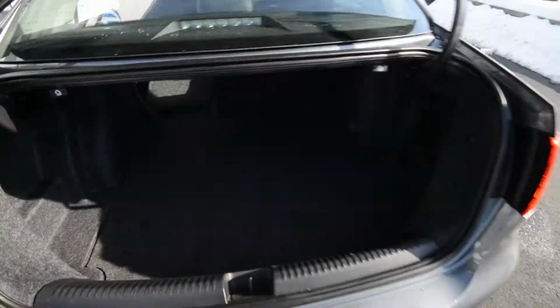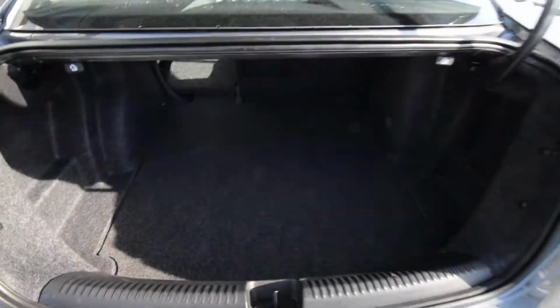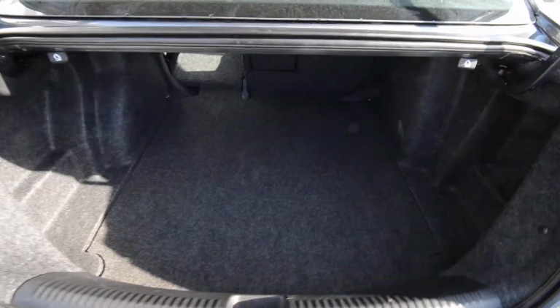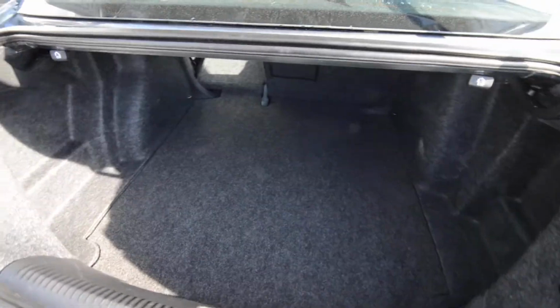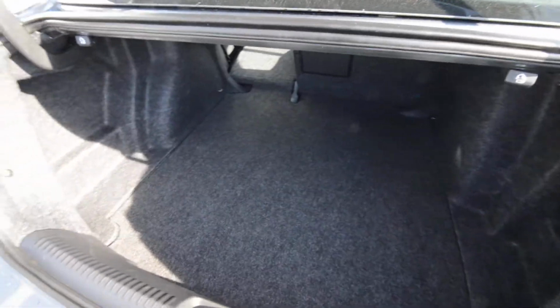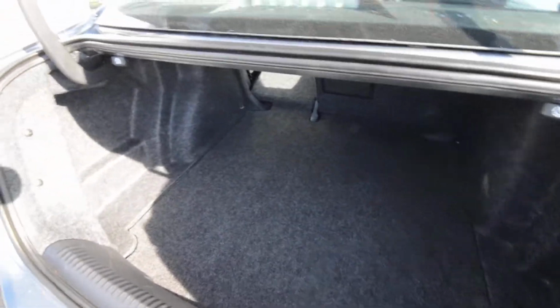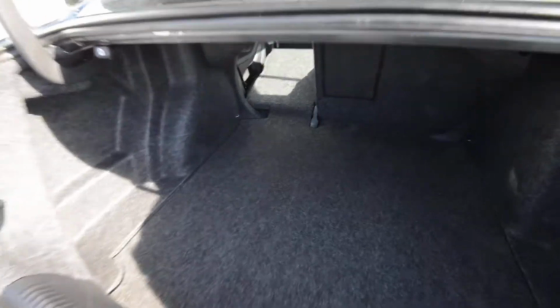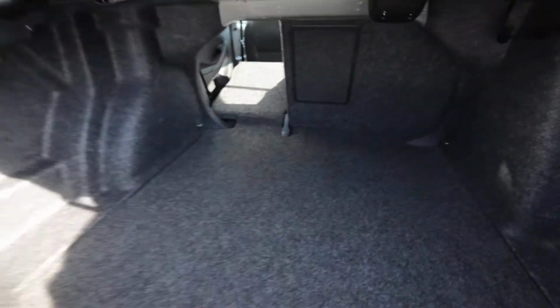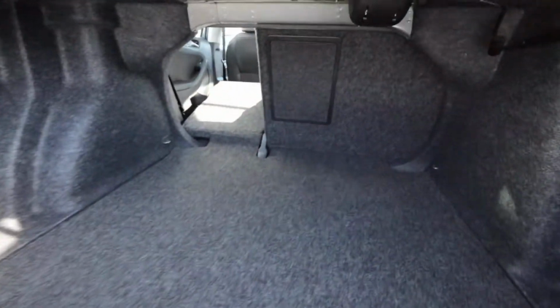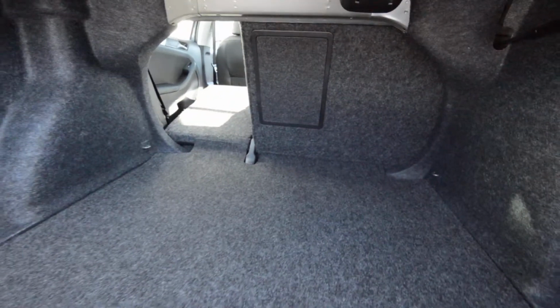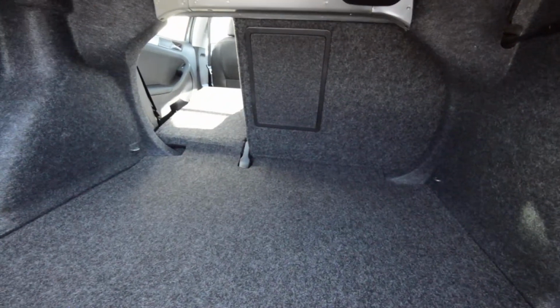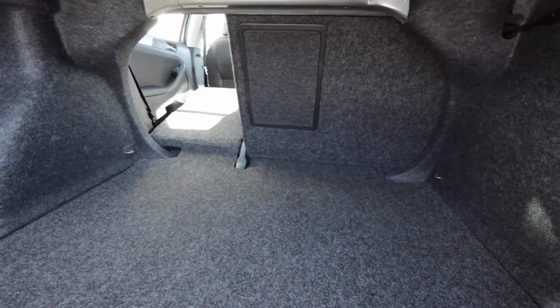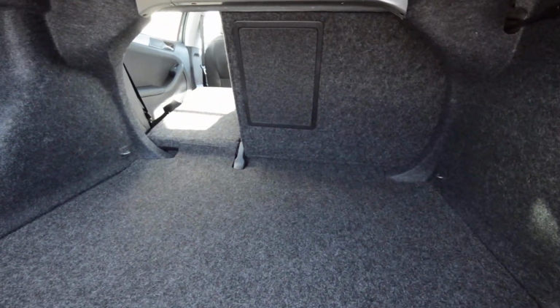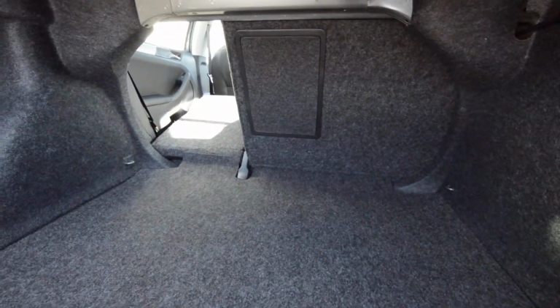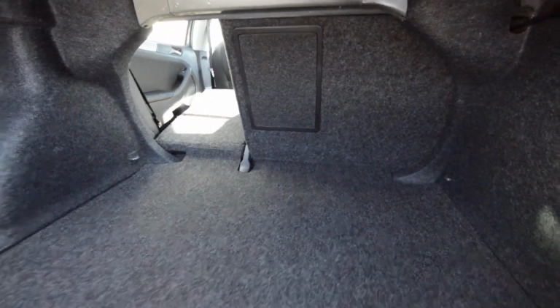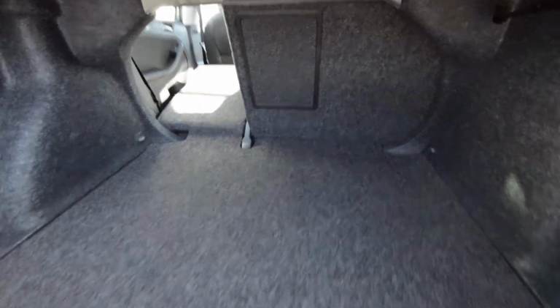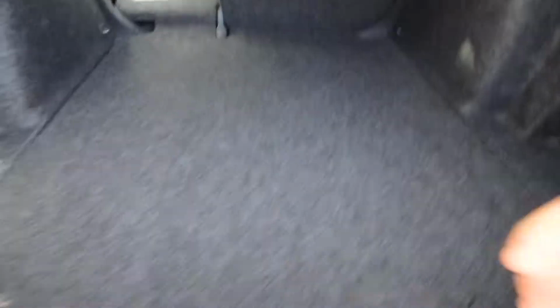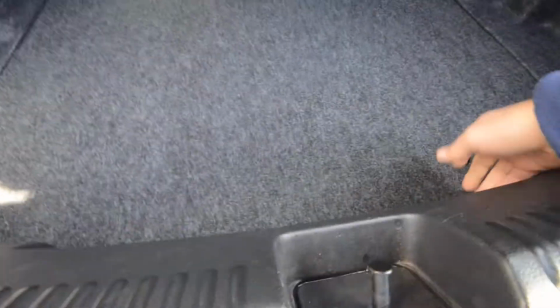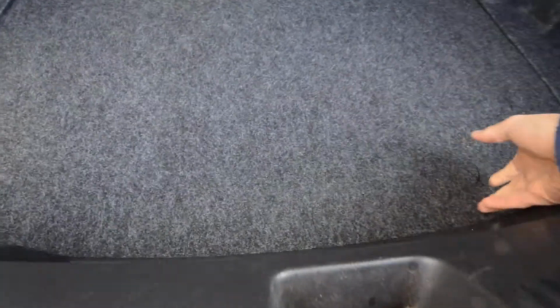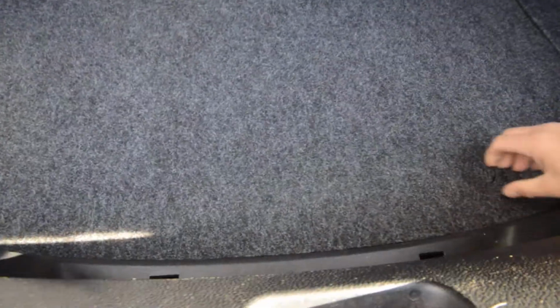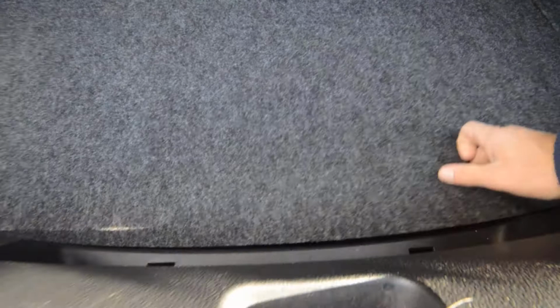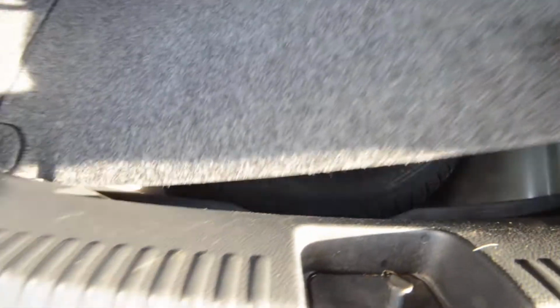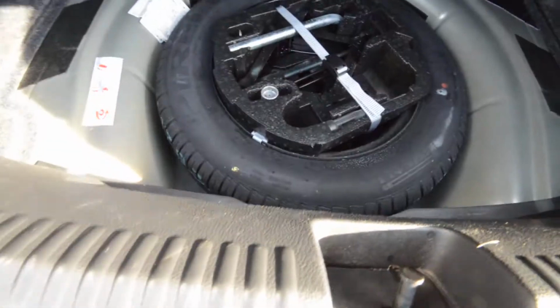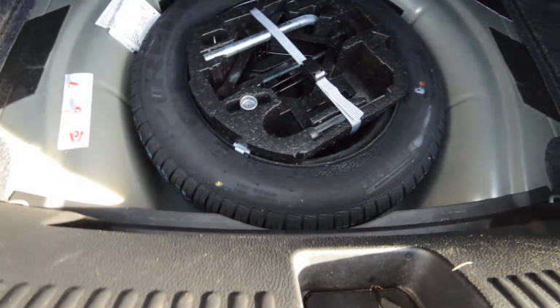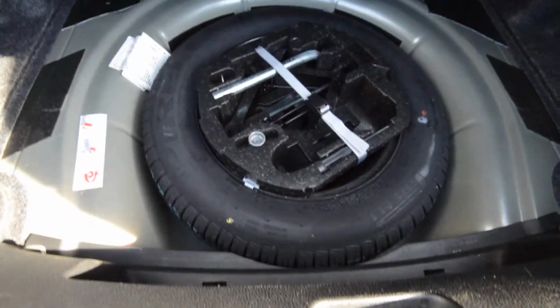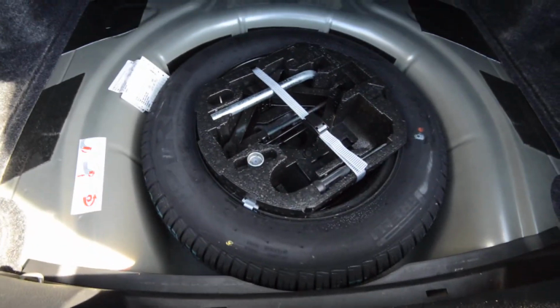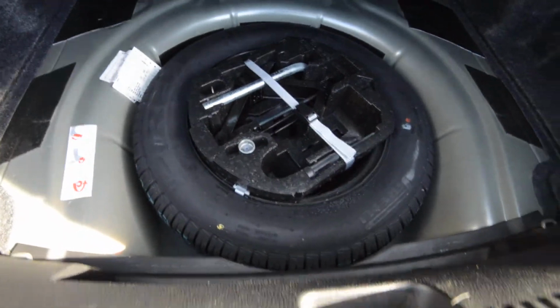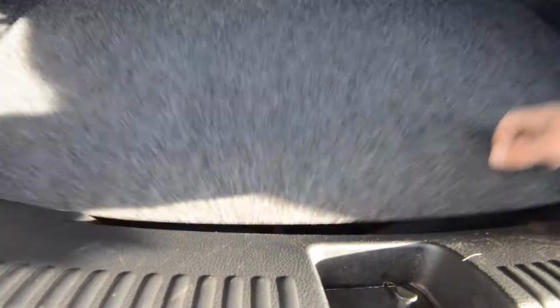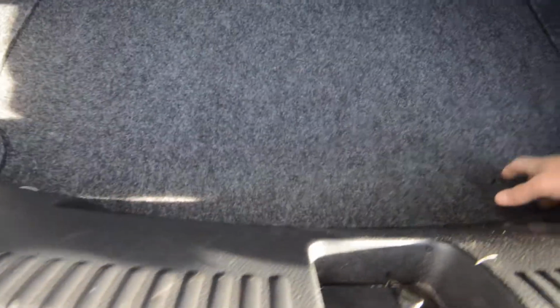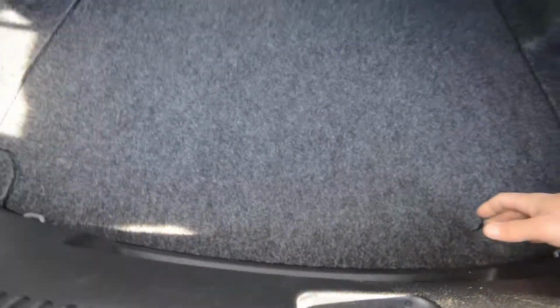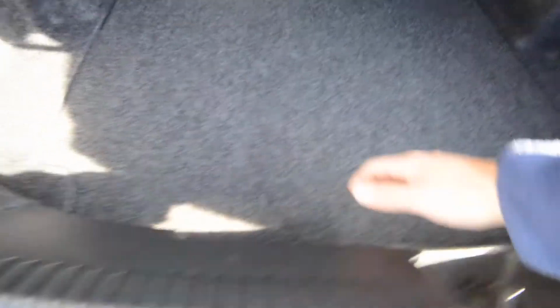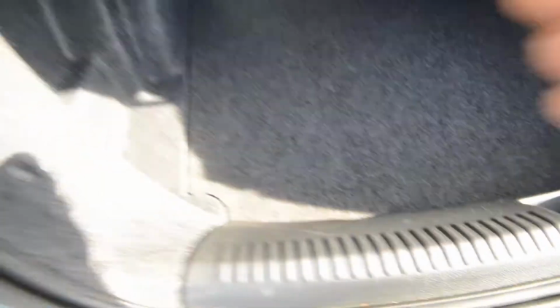Rear trunk space is 15.5 cubic feet. The seats fold 60-40 with a pass-through. There is a full-size spare tire under the floor — hopefully you never have to use it, but it's good to know it's there.